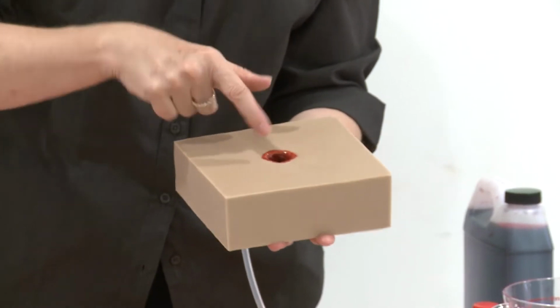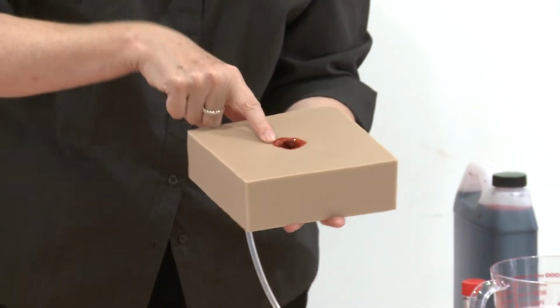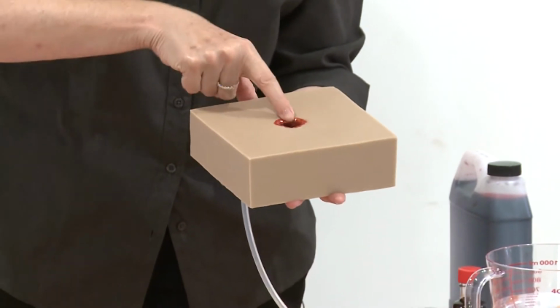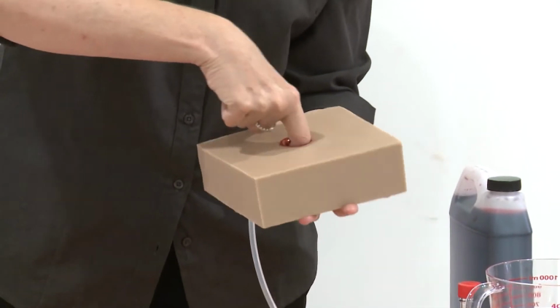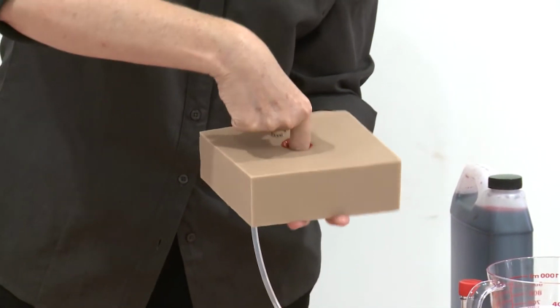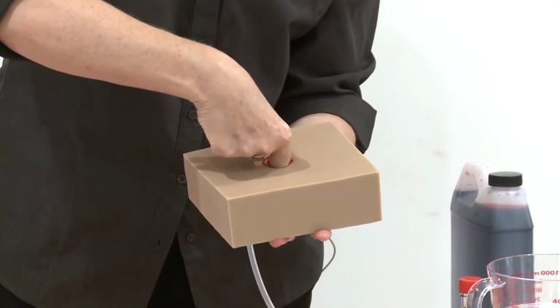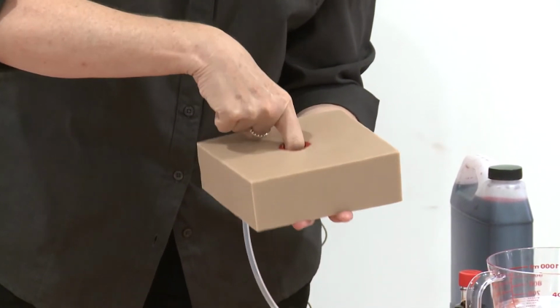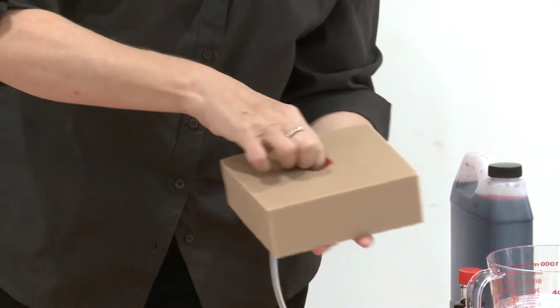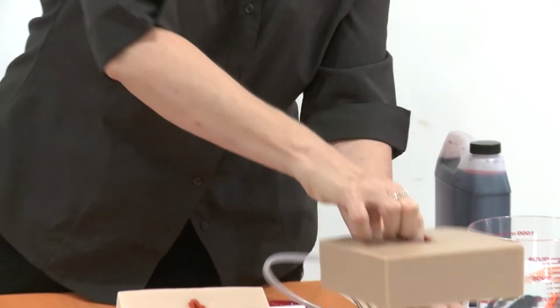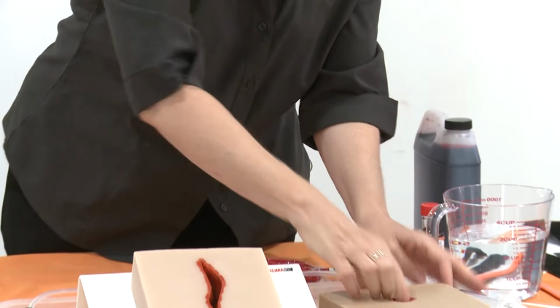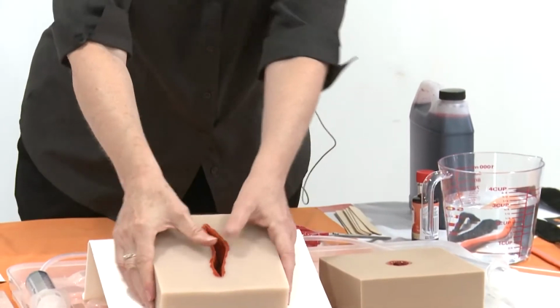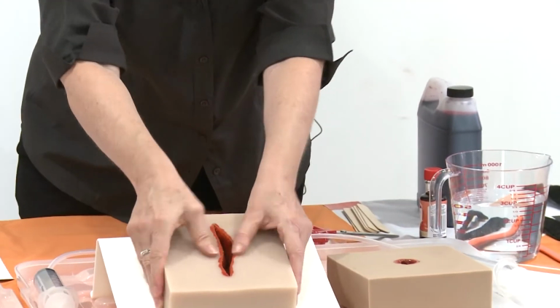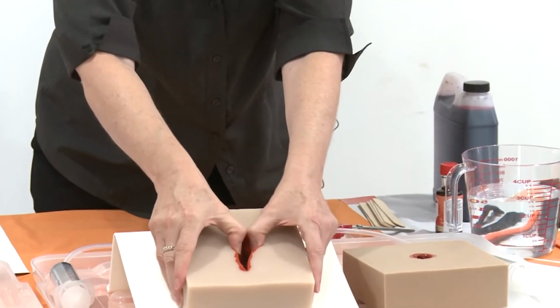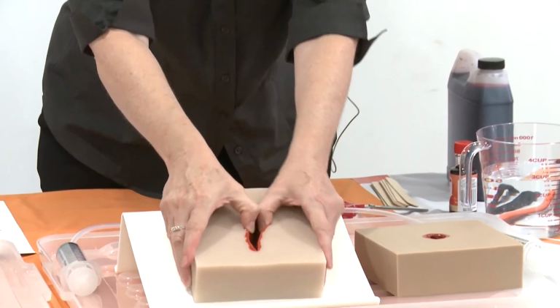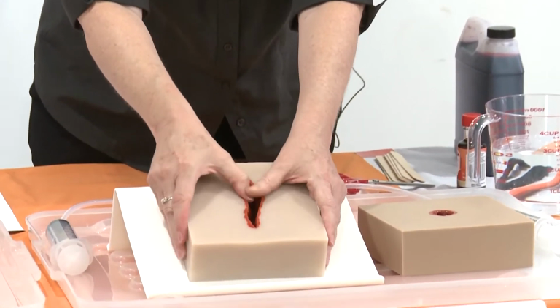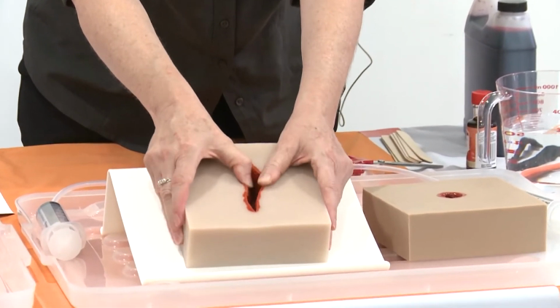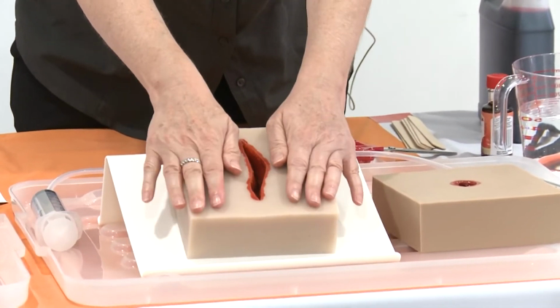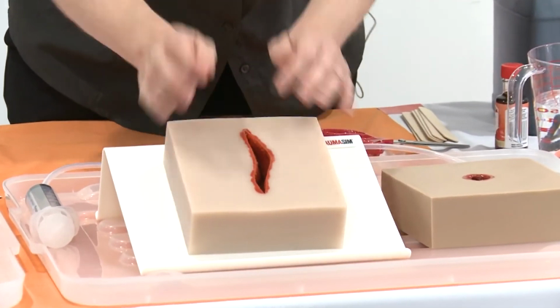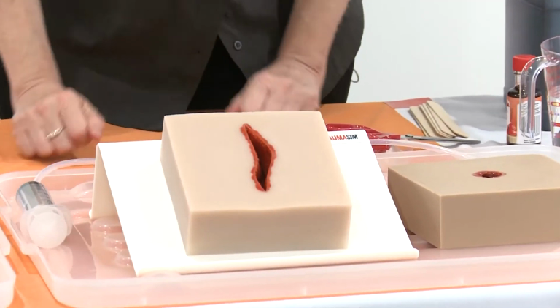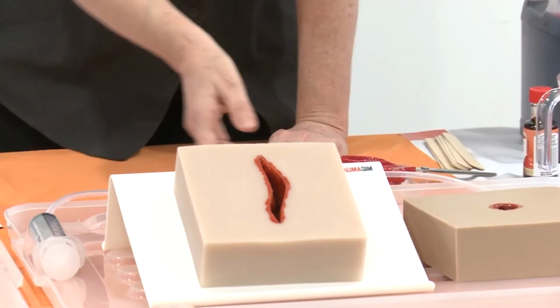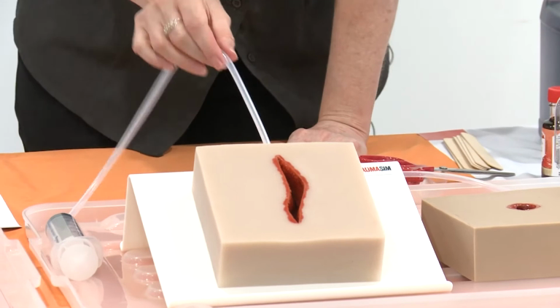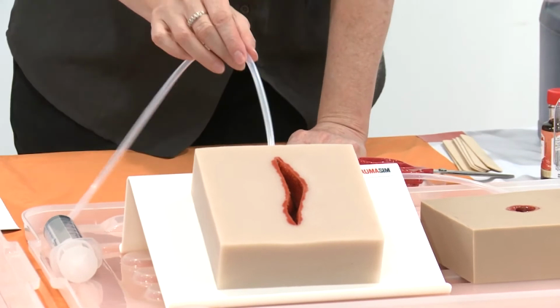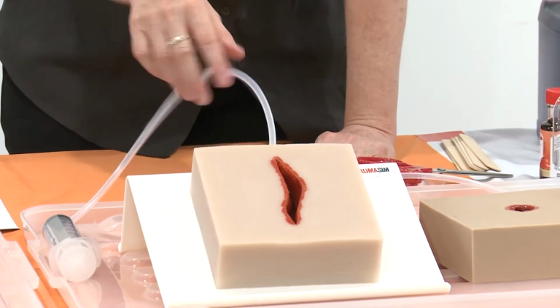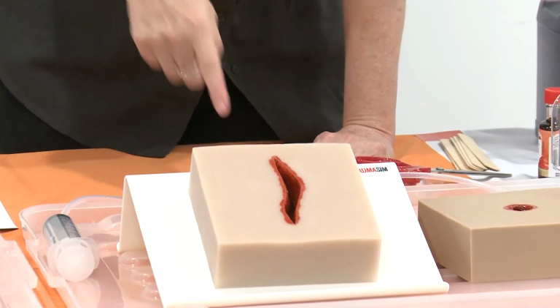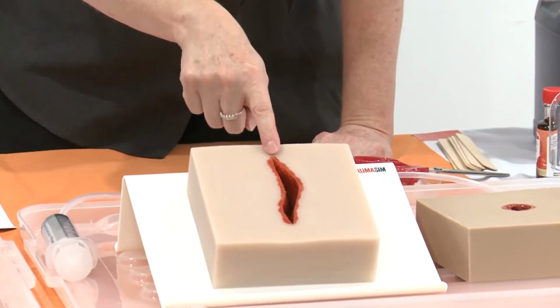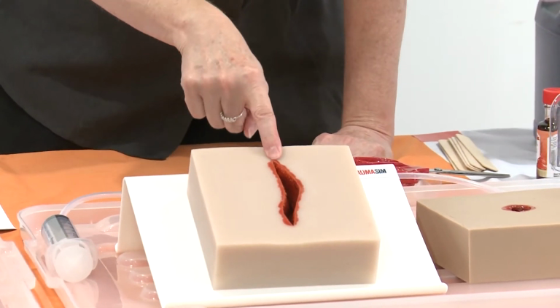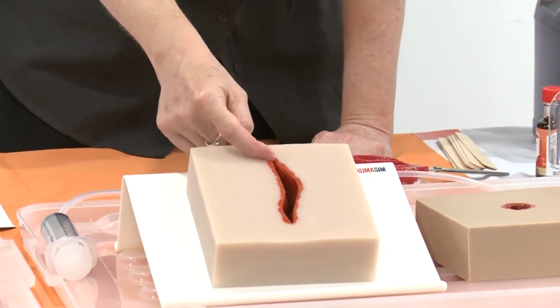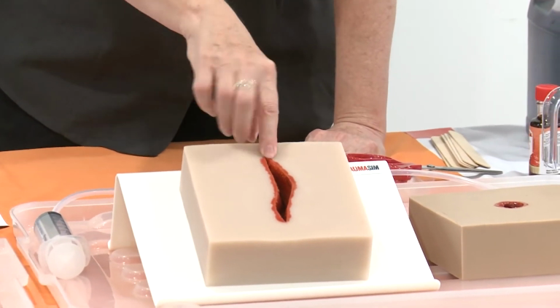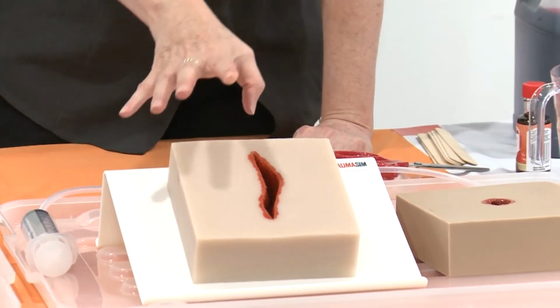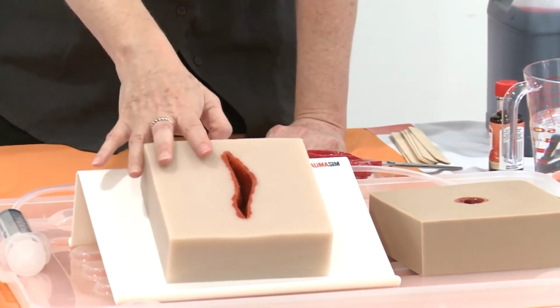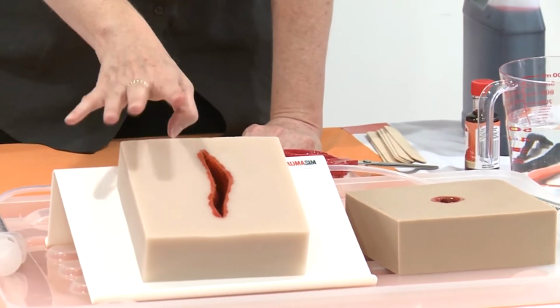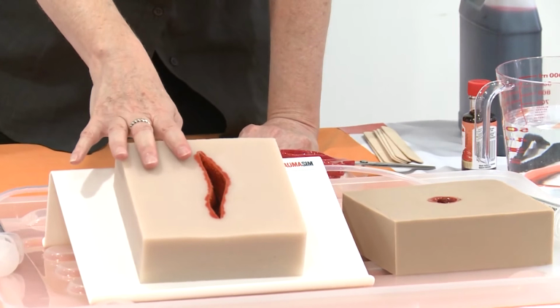The idea of this is that they can actually get into the source of the bleed and pack that internally, and the laceration is a big open wide laceration. These are all made with a silicon tube that goes directly into the base of it so that there's a source of bleeding for them.